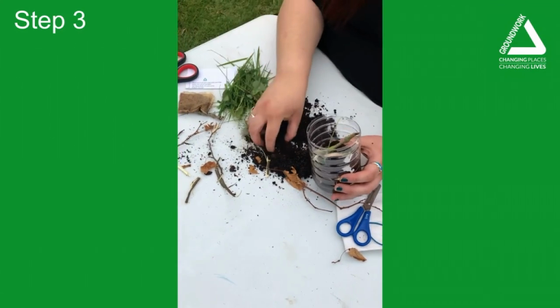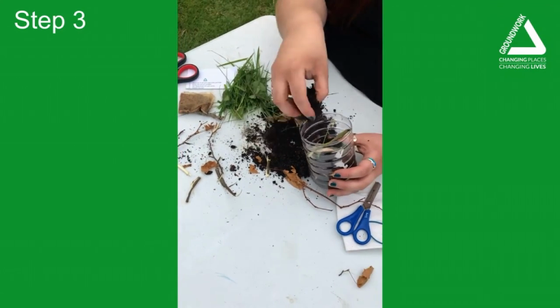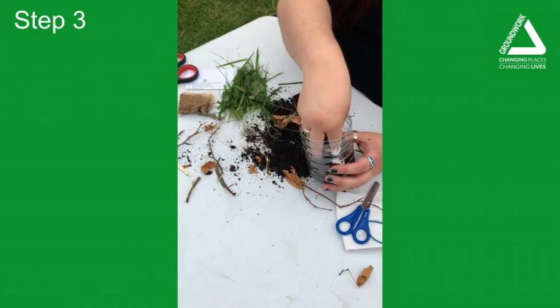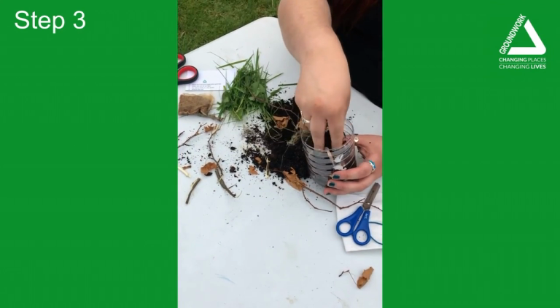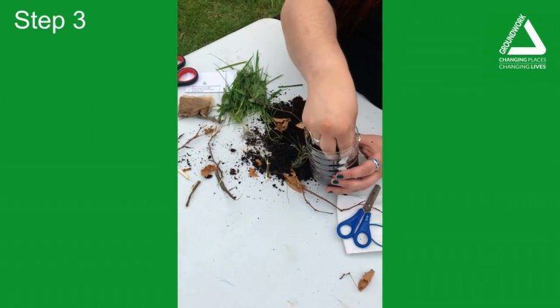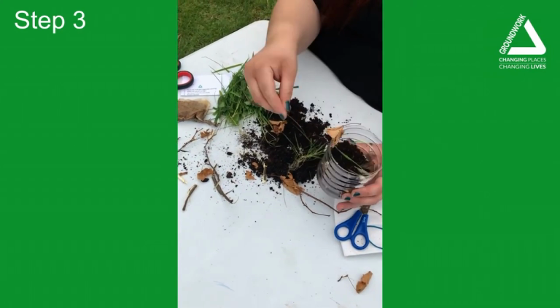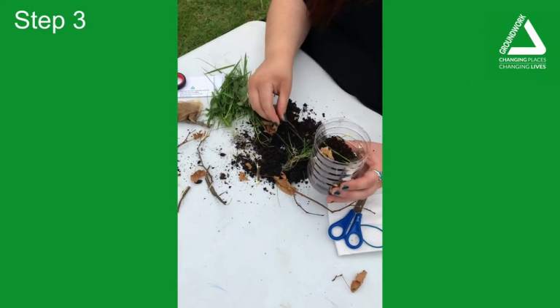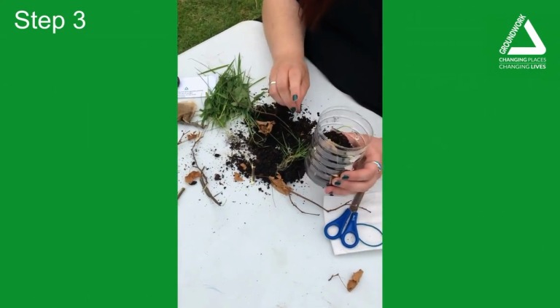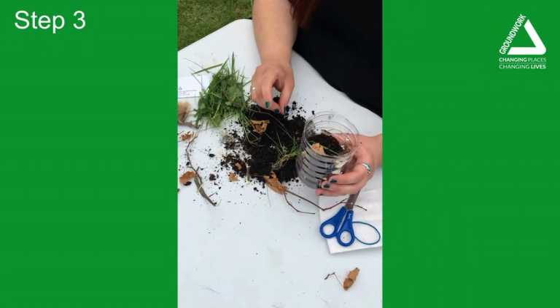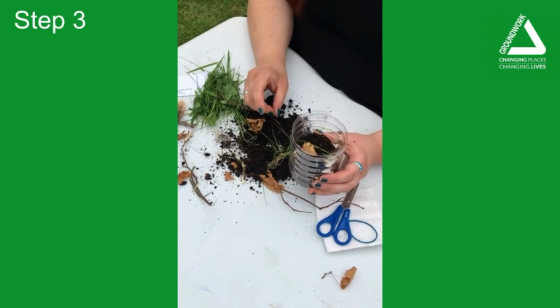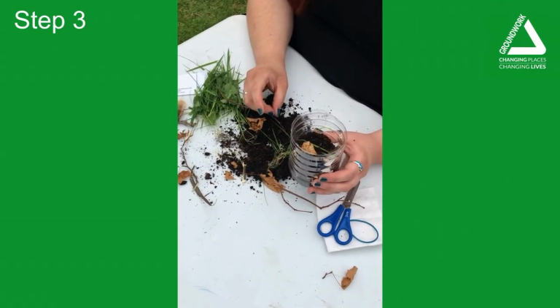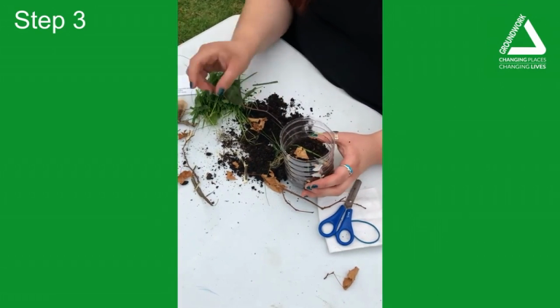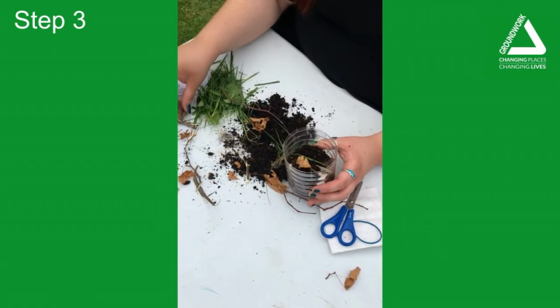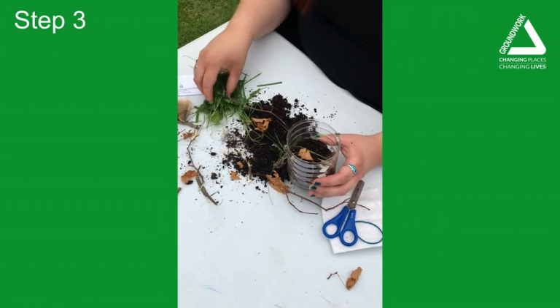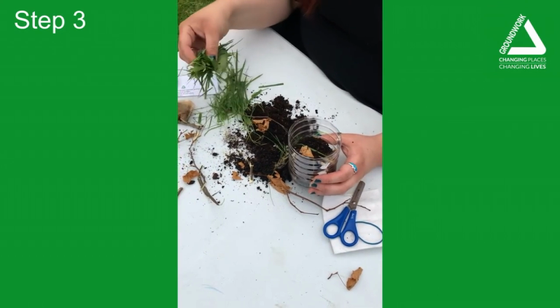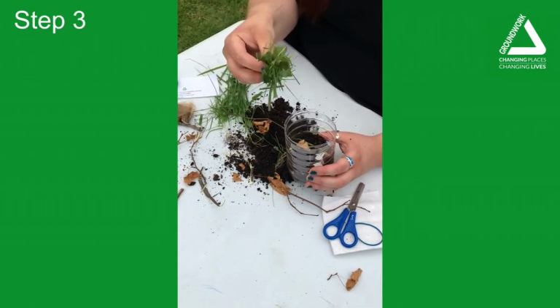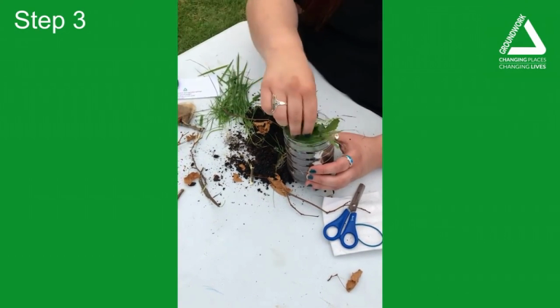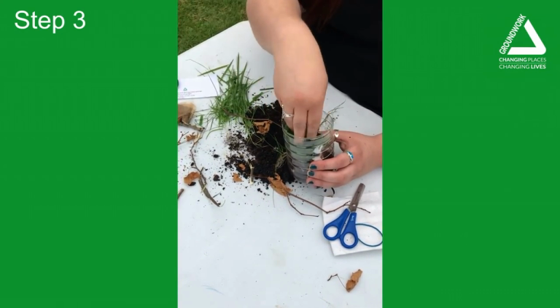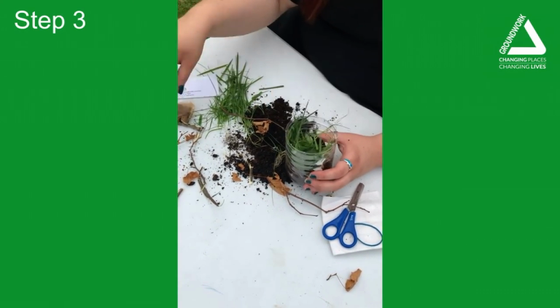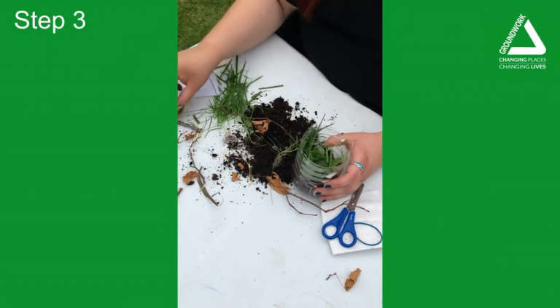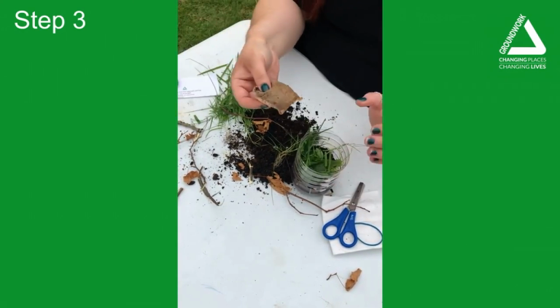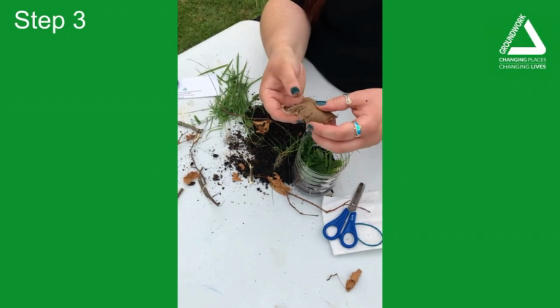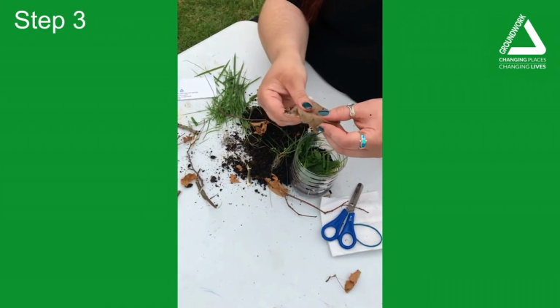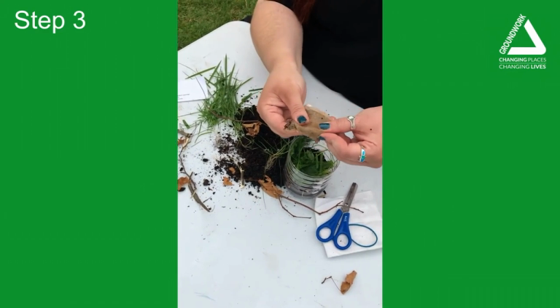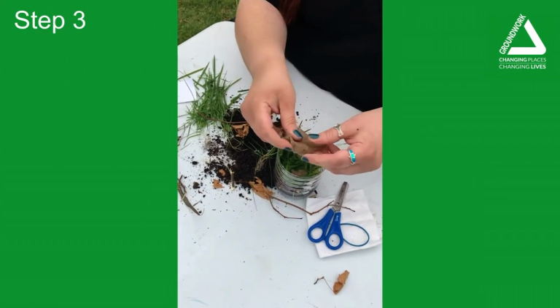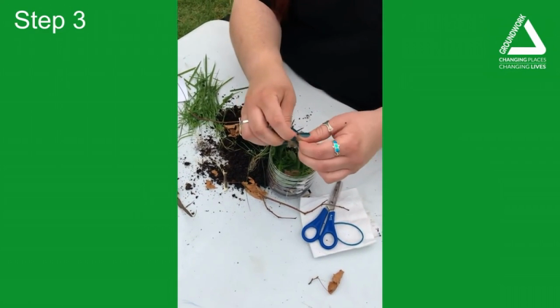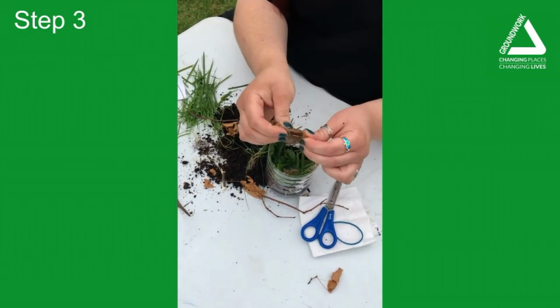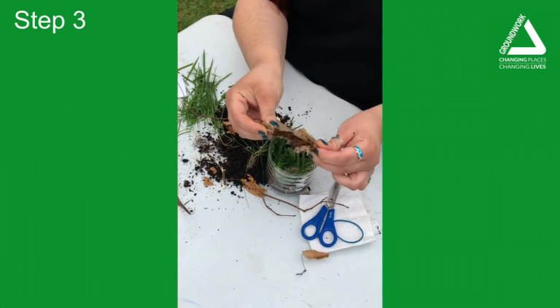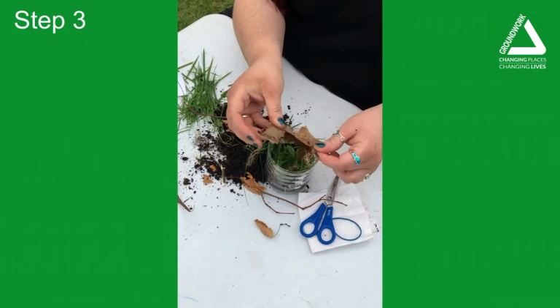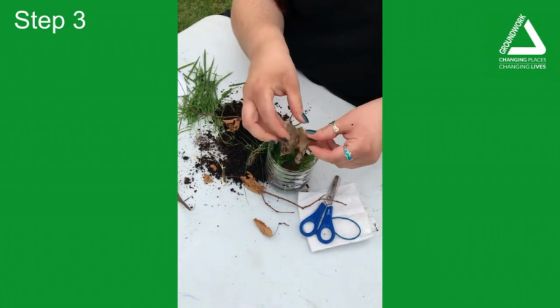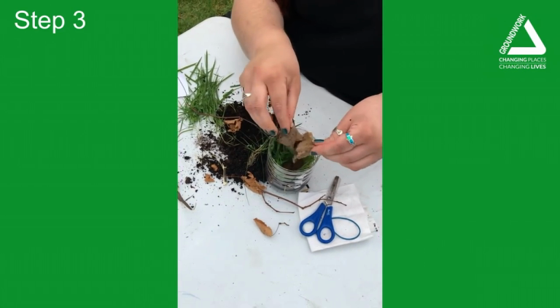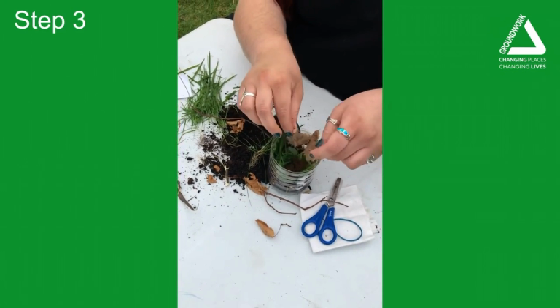Once you think you've added your layers correctly, this is where the fun part begins. You can add green things such as leaves and grass, but also anything left over from your kitchen such as an old tea bag — remember to rip it up.